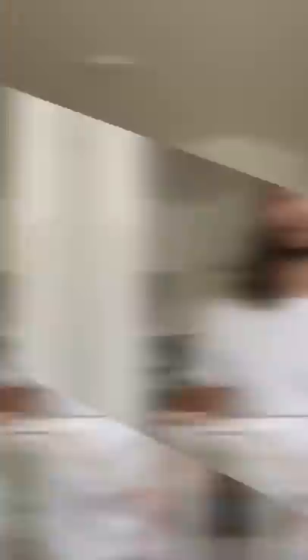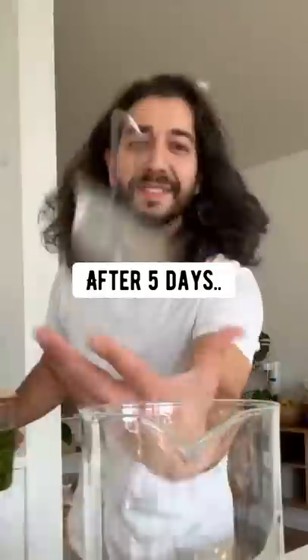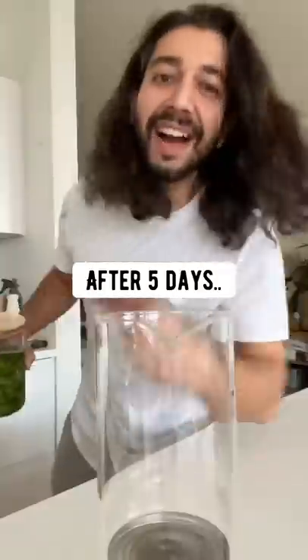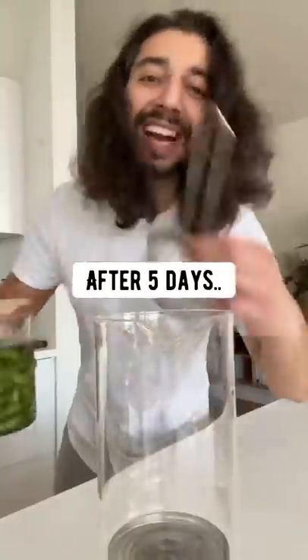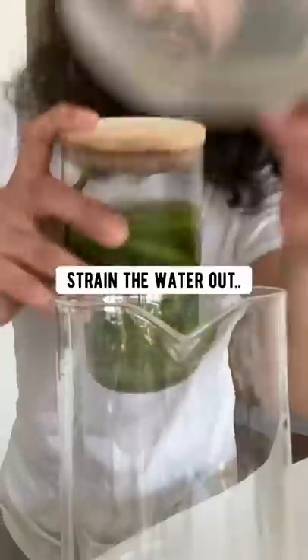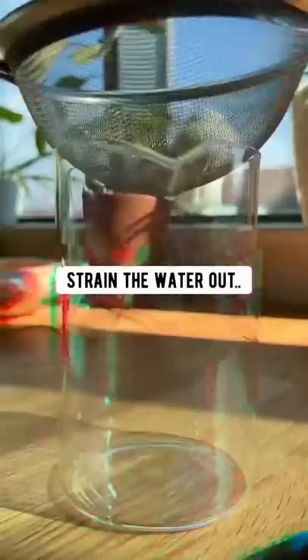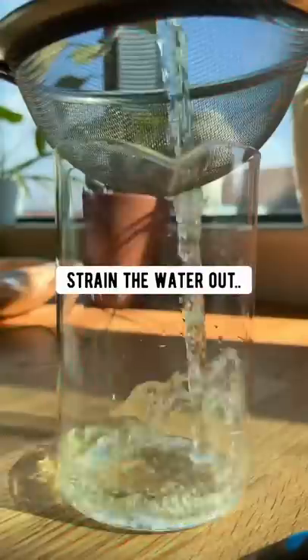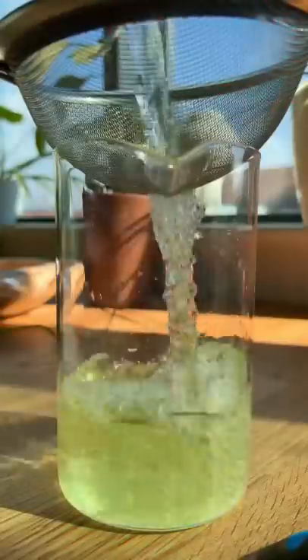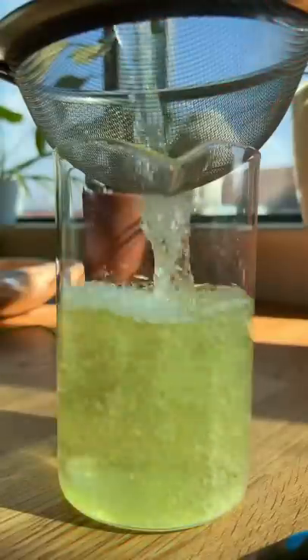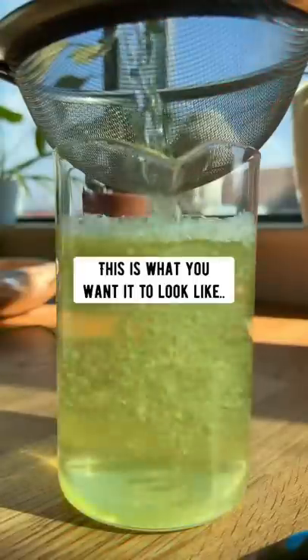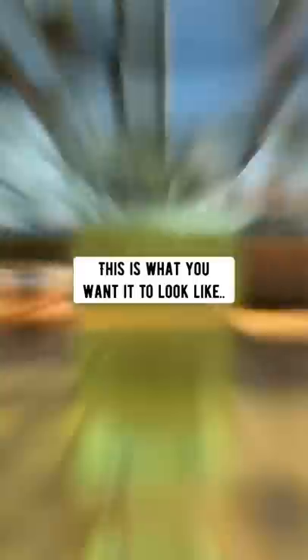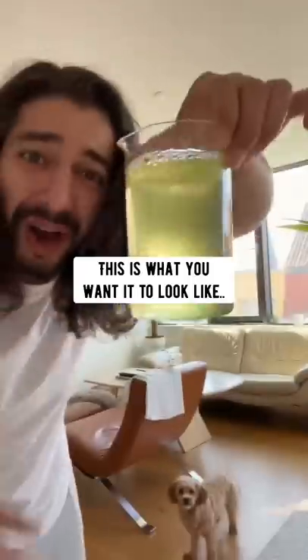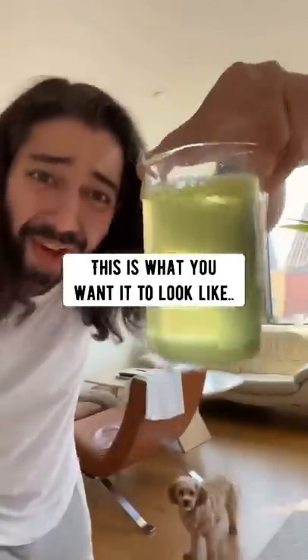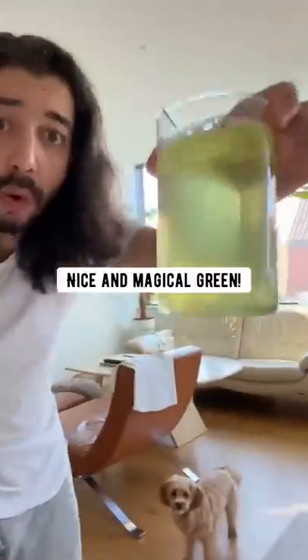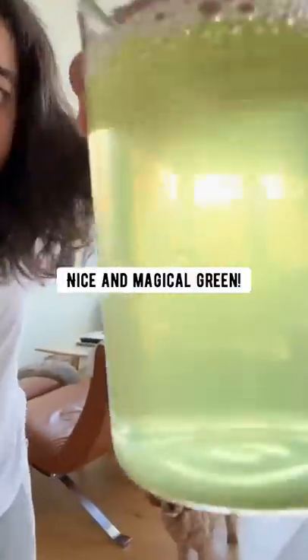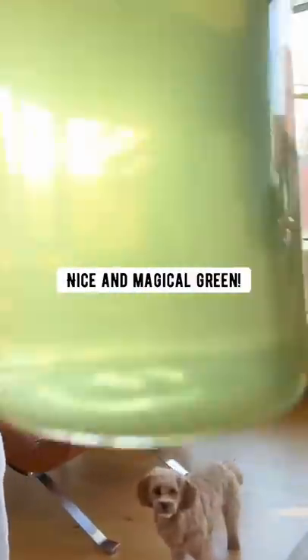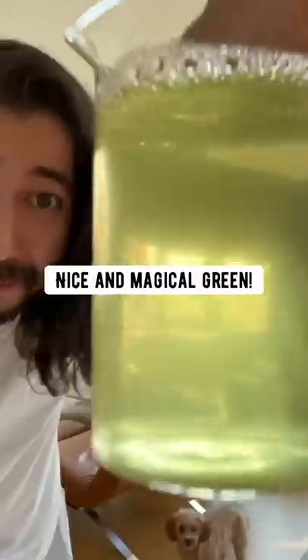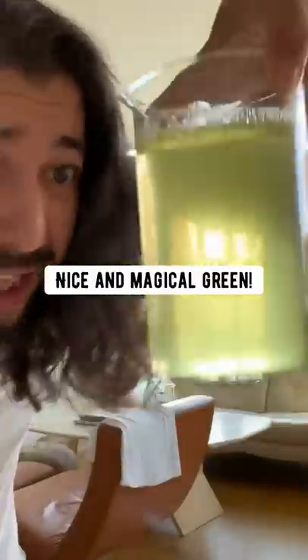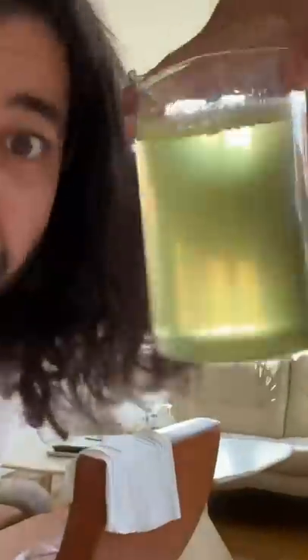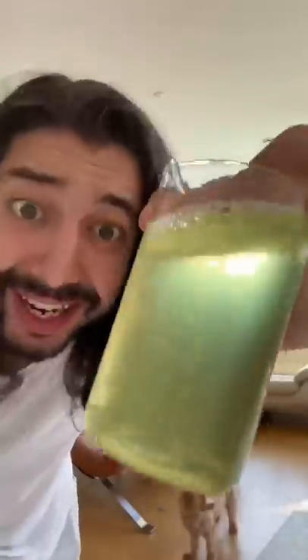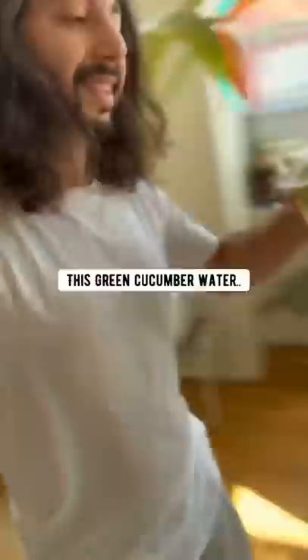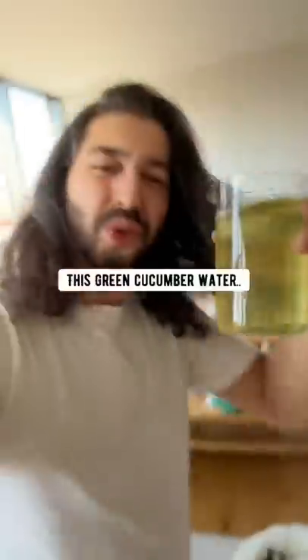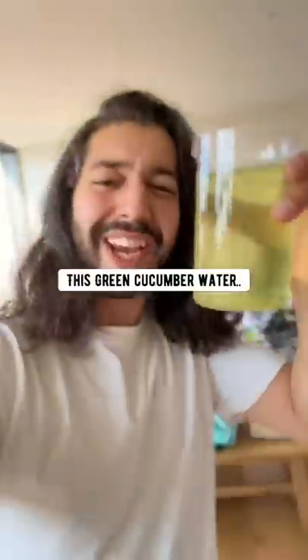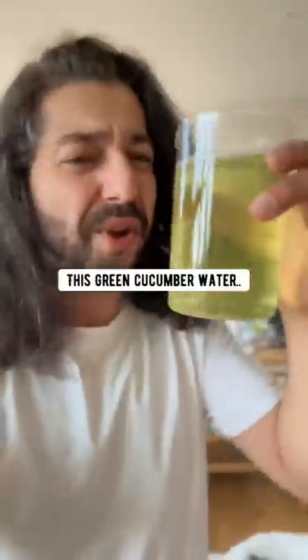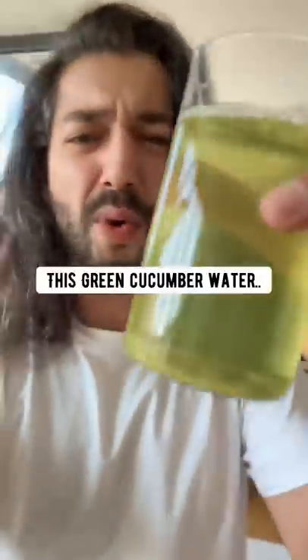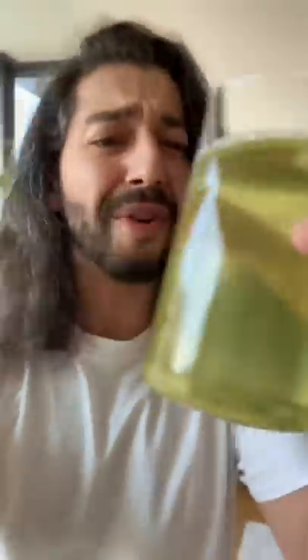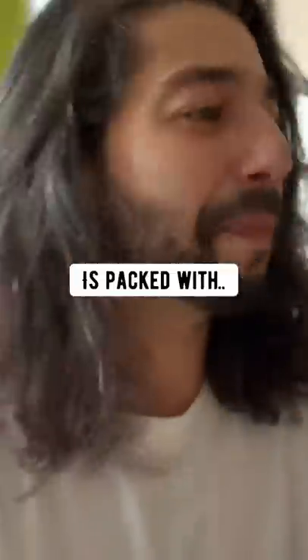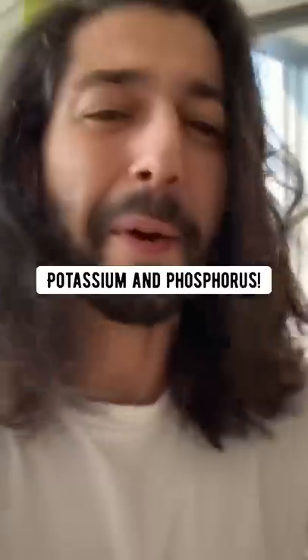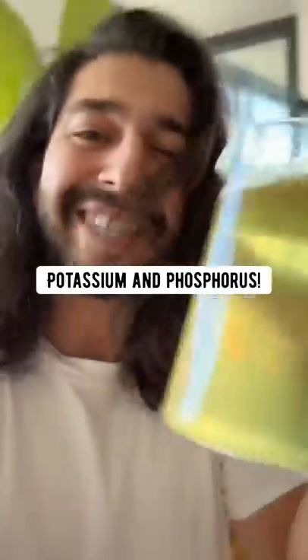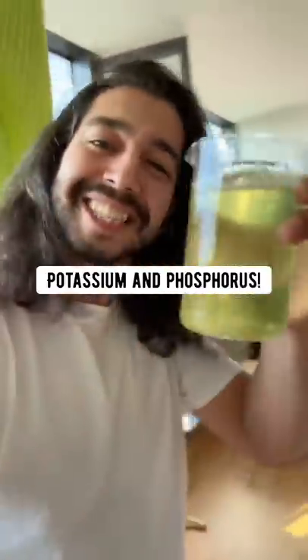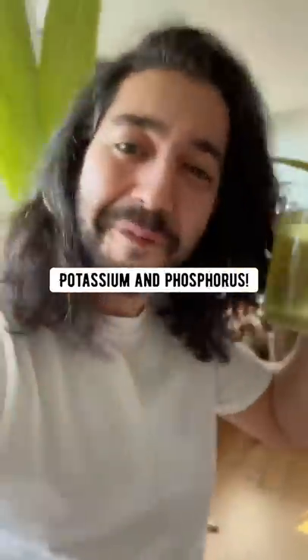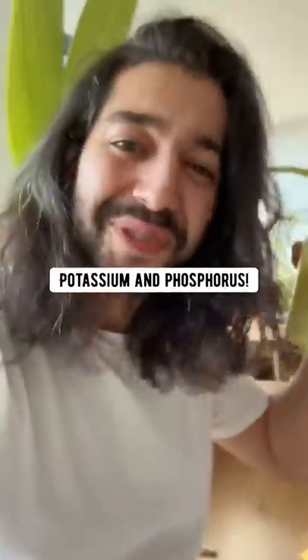After five days, drain the water out. This is what you want it to look like — nice and magical green. This green cucumber water is packed with potassium and phosphorus.